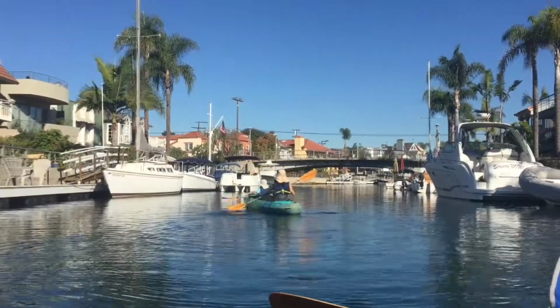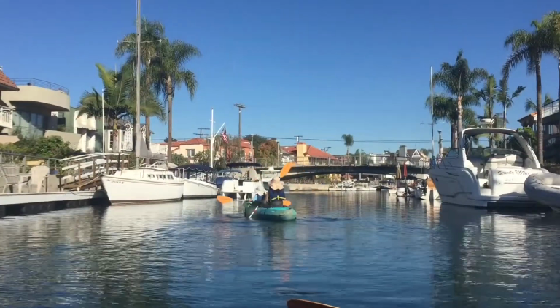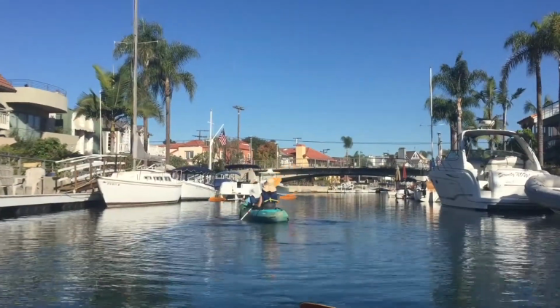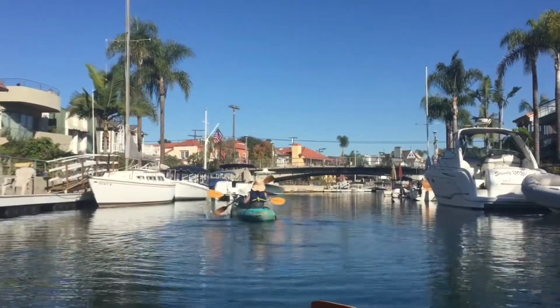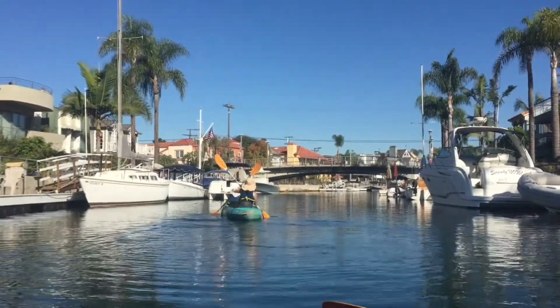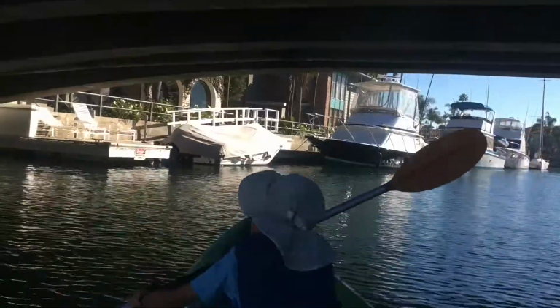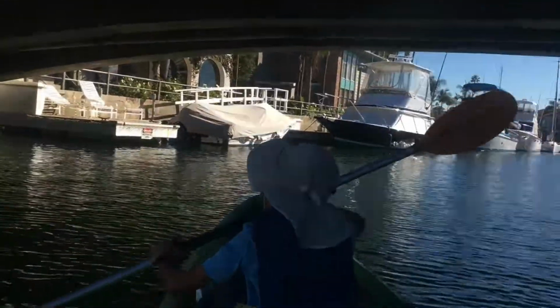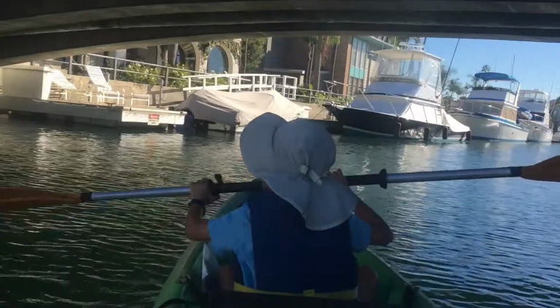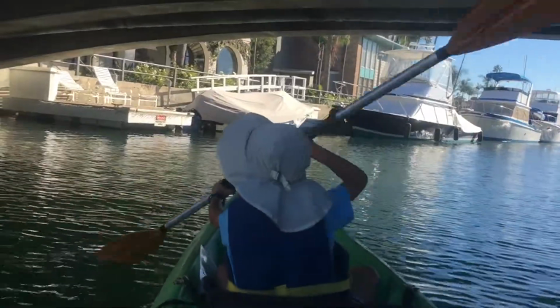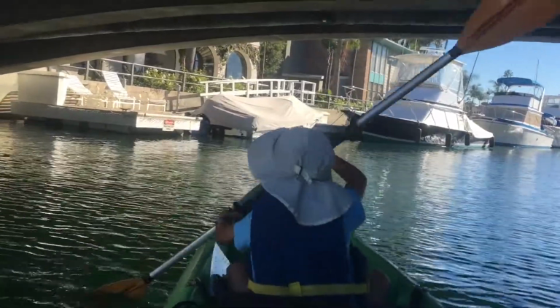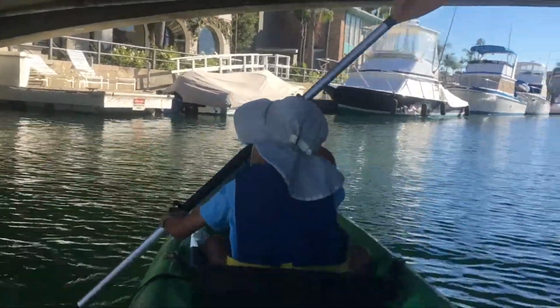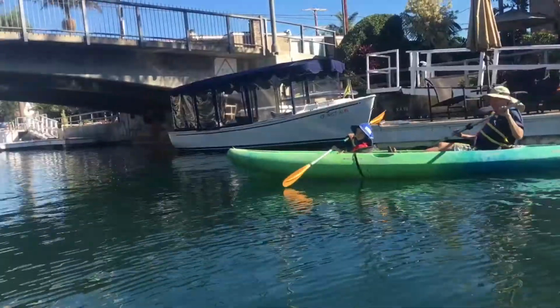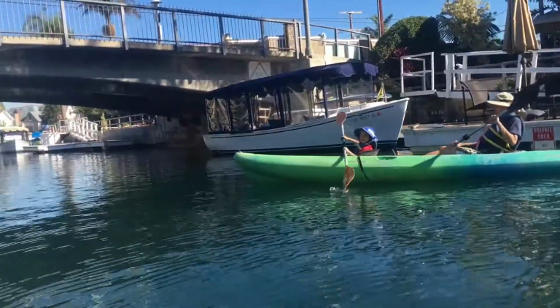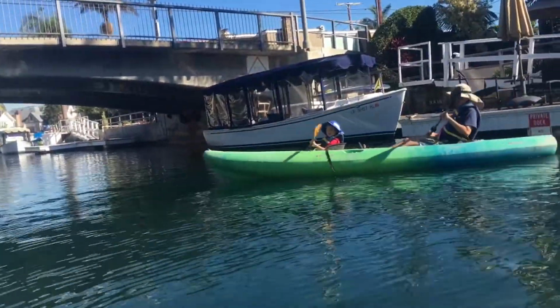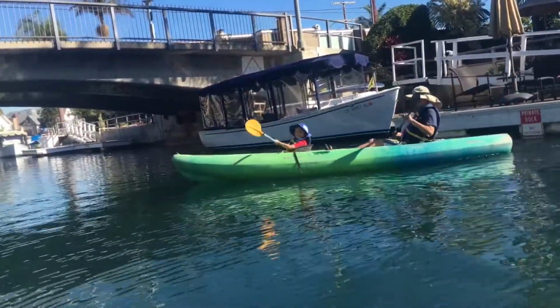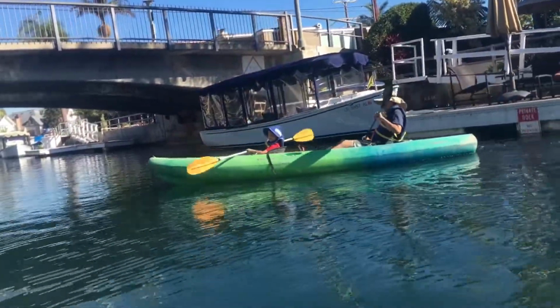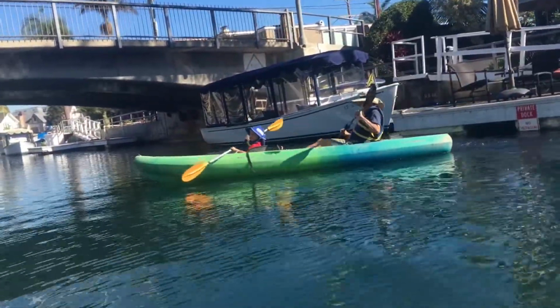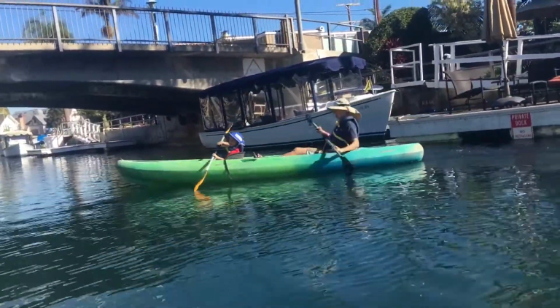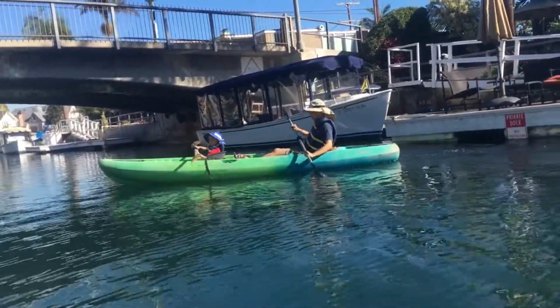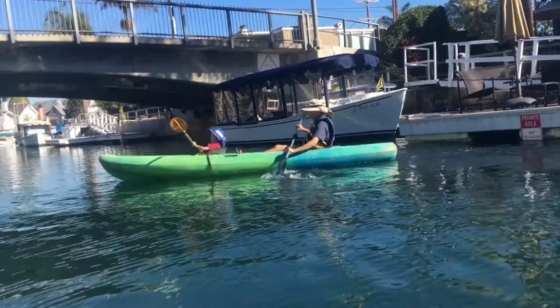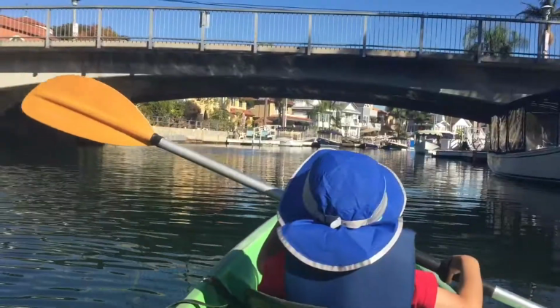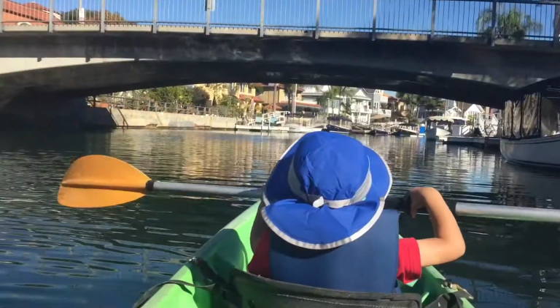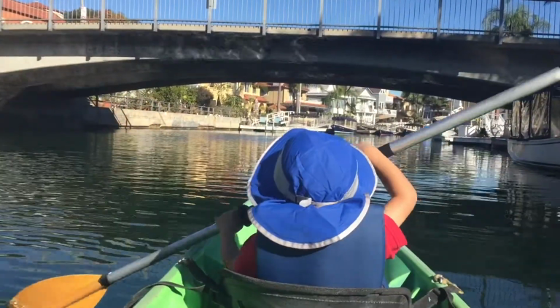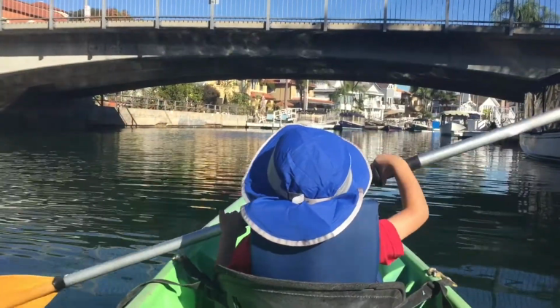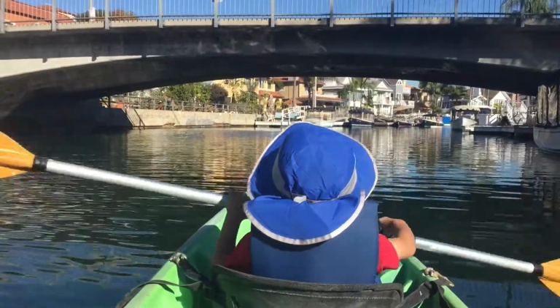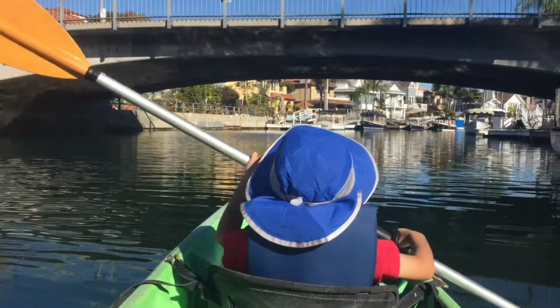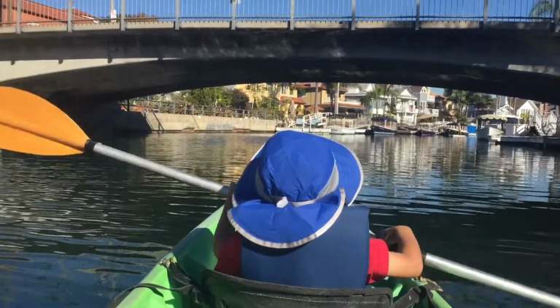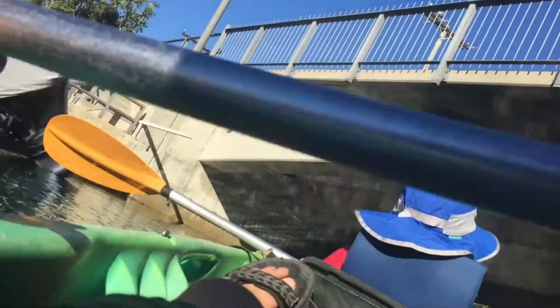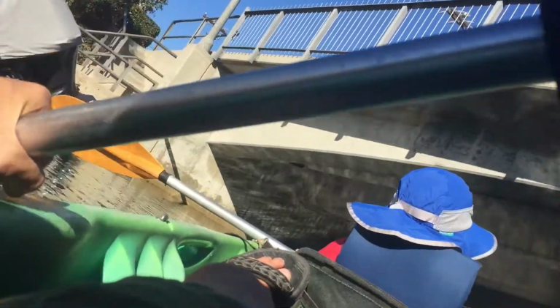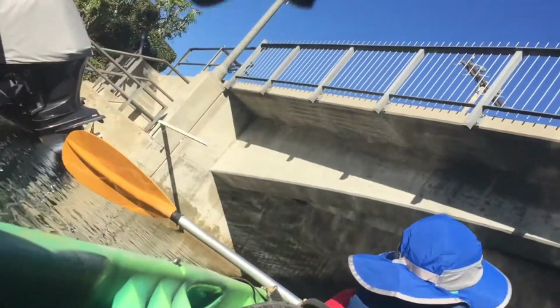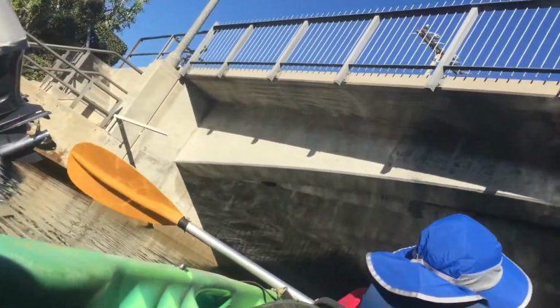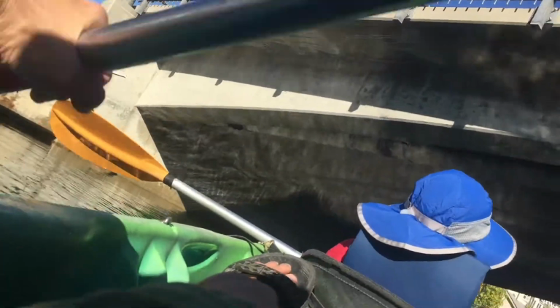We are now in the famous Naples Island canals. These recreational waterways make a complete circle through the center of the island and are lined with beautiful waterfront homes. We're going under a bridge.